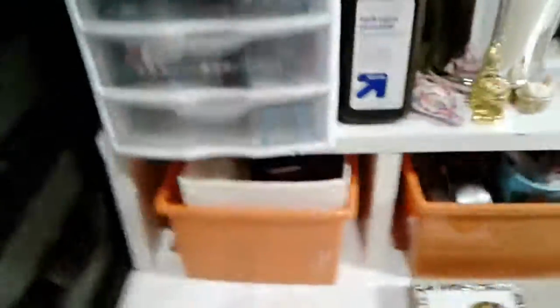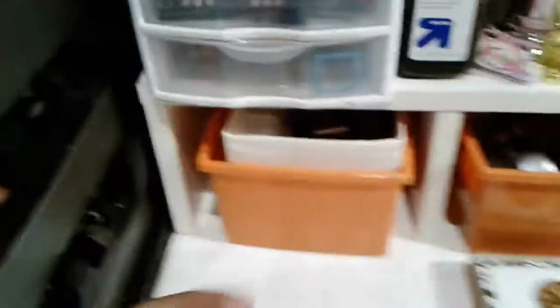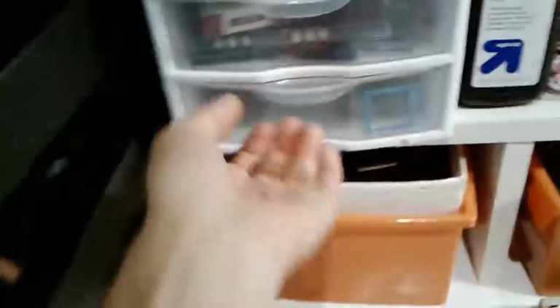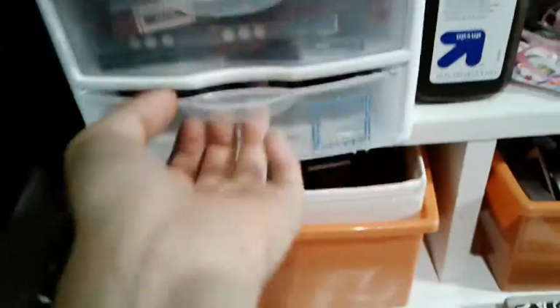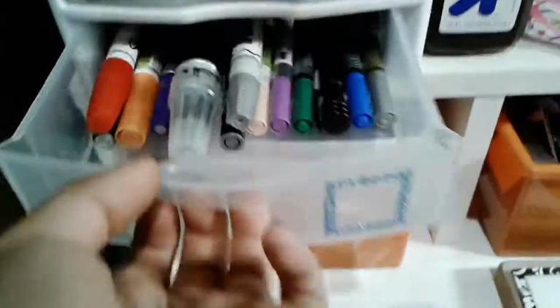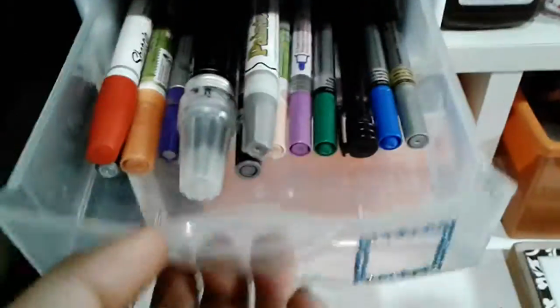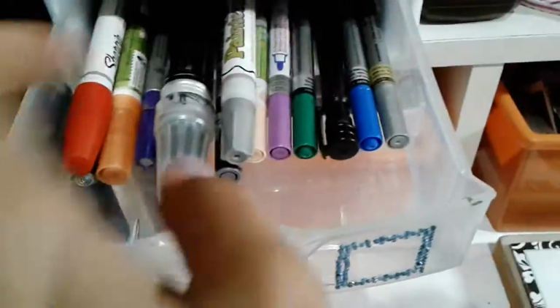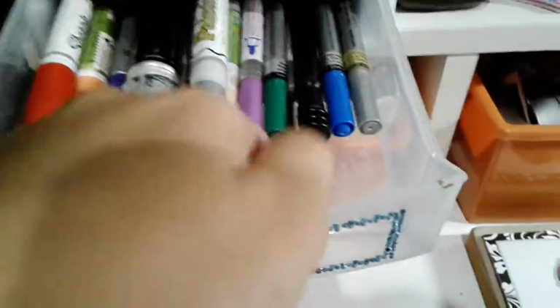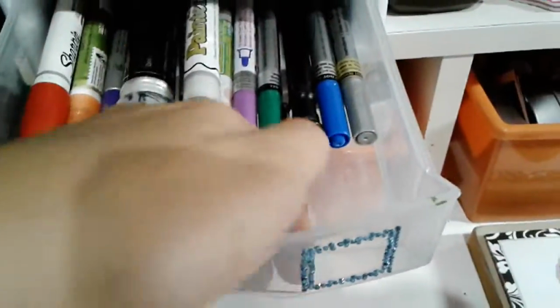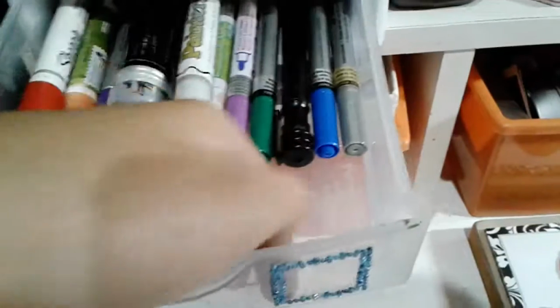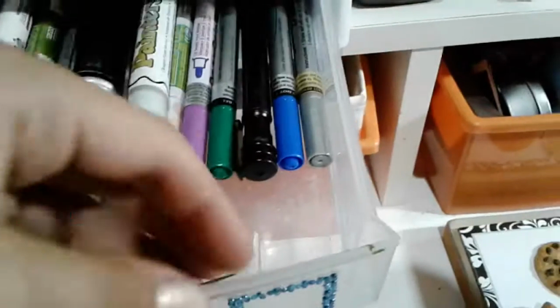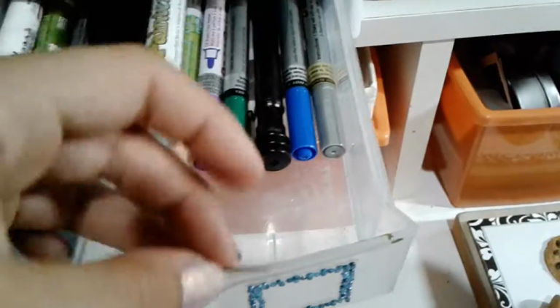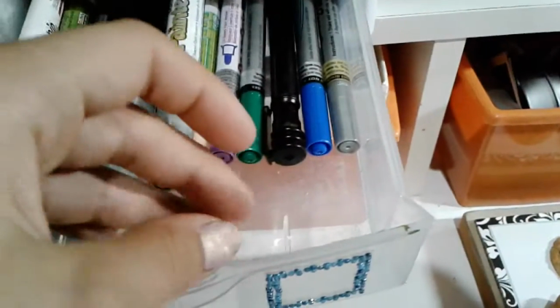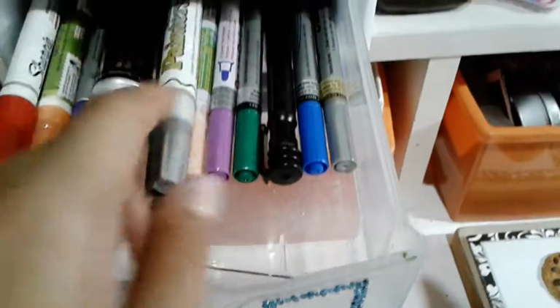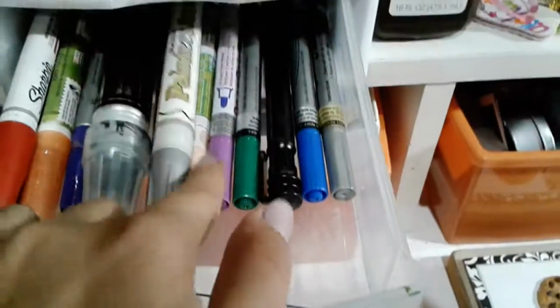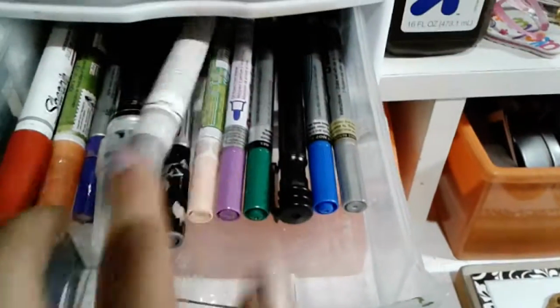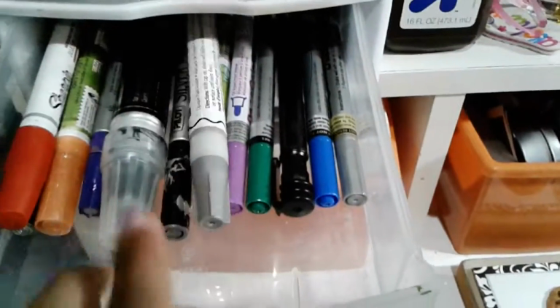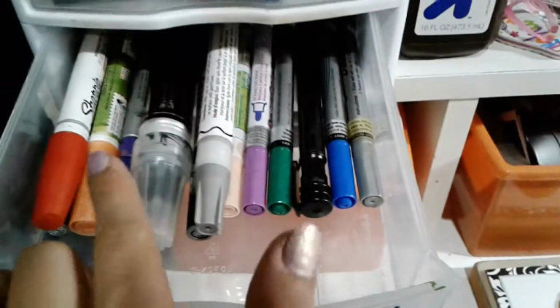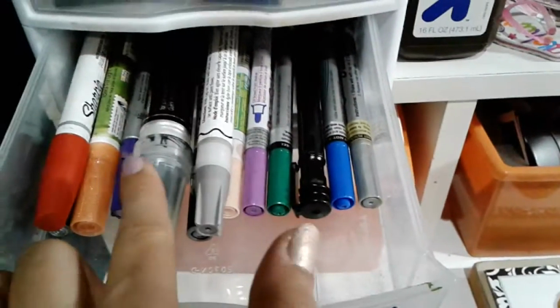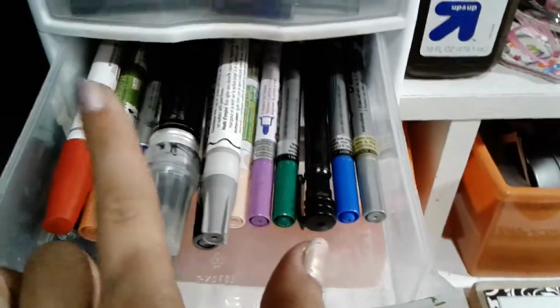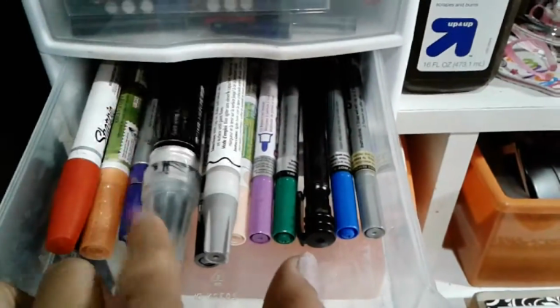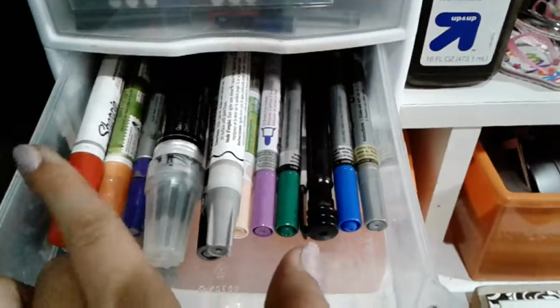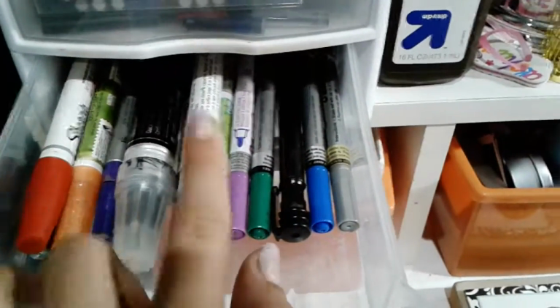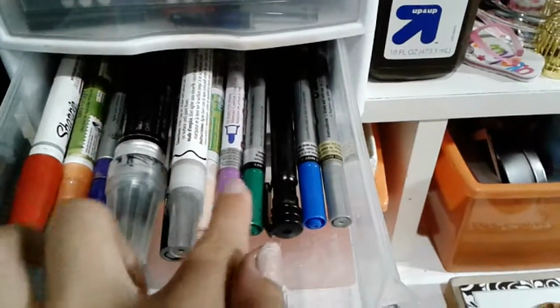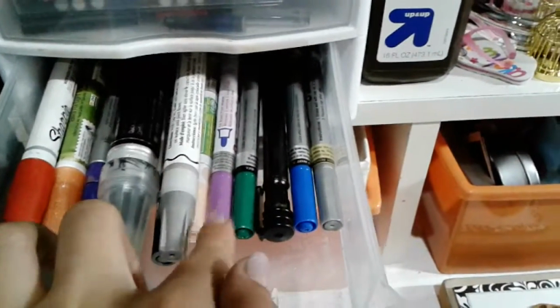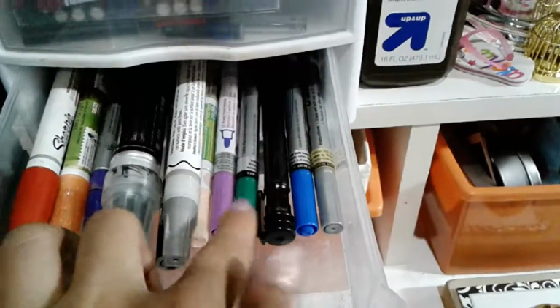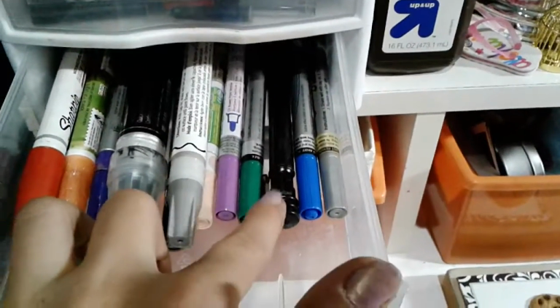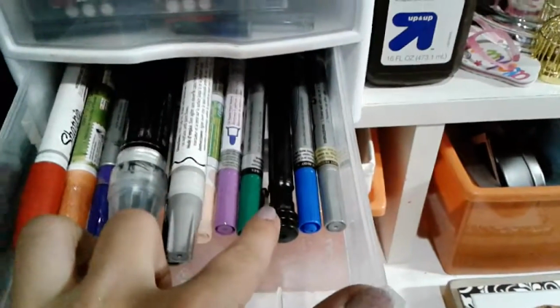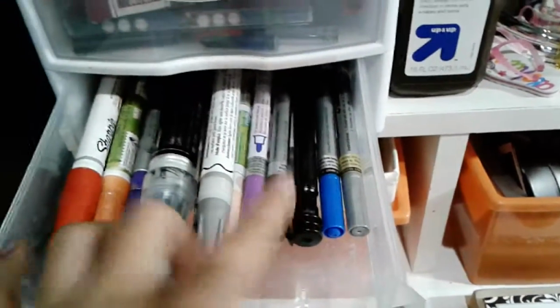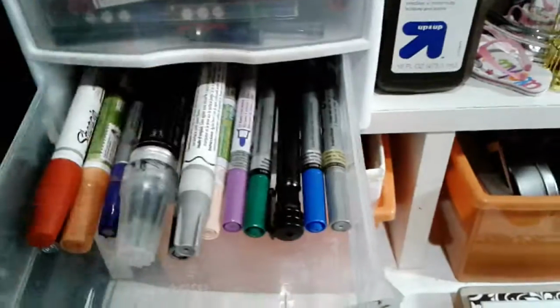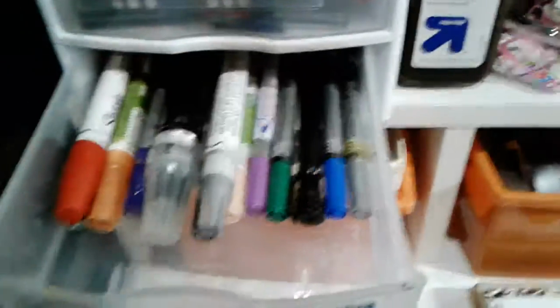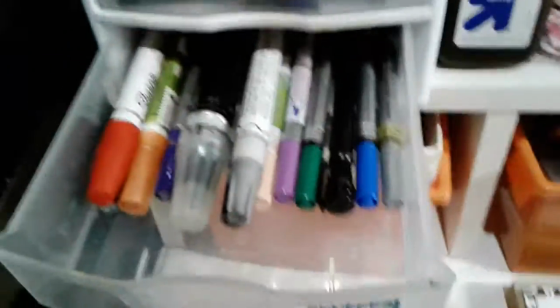In the bottom drawer I just have my paint pen and a little needle. I have Crick Sharpie, Pentel, and some Pilot.